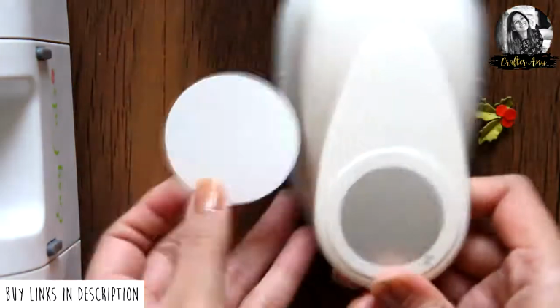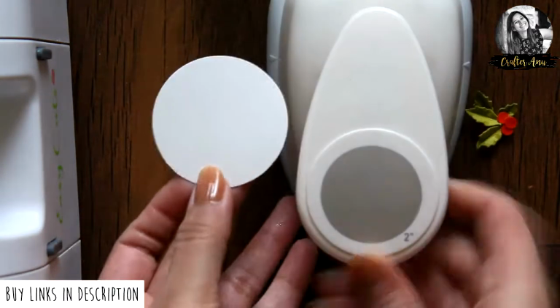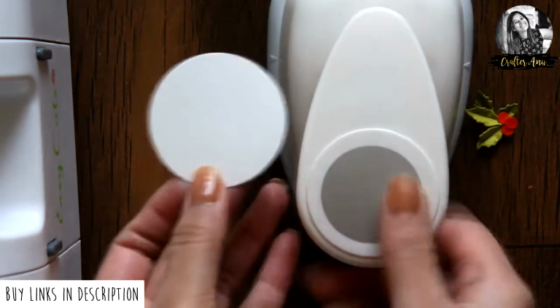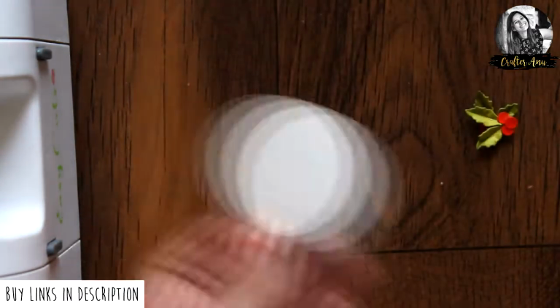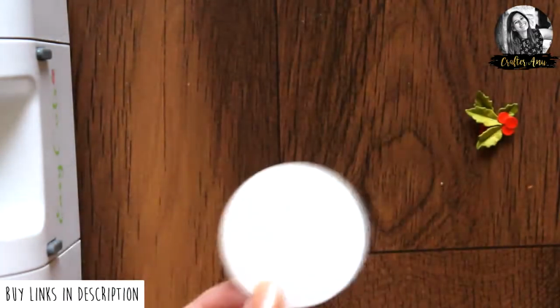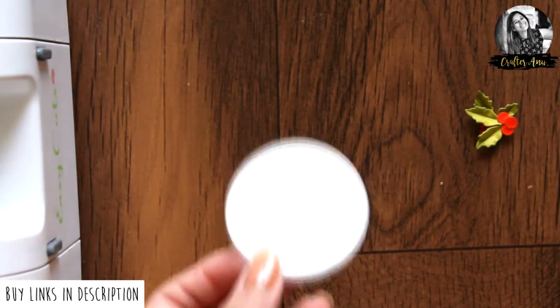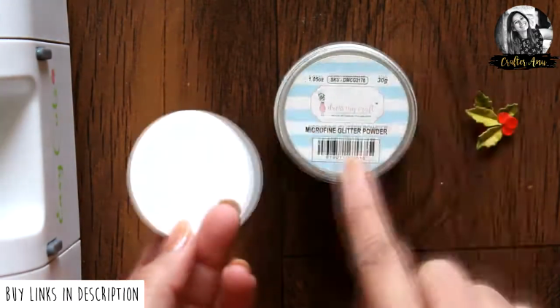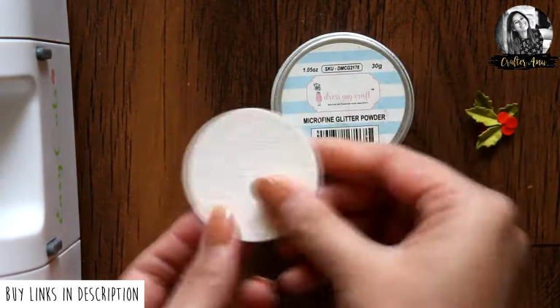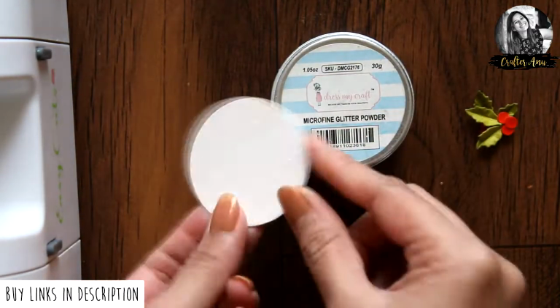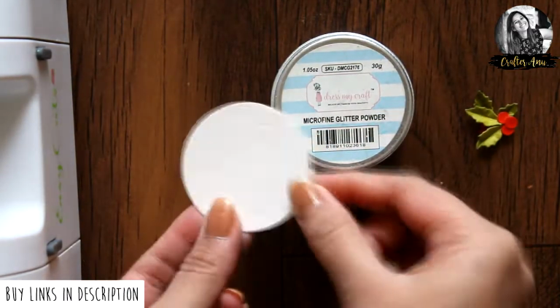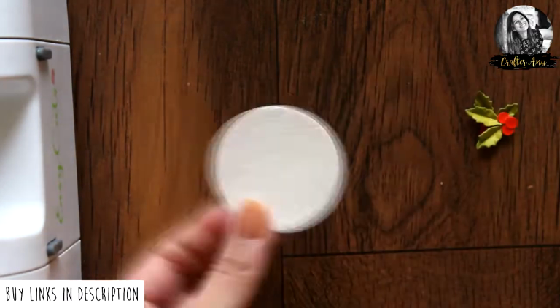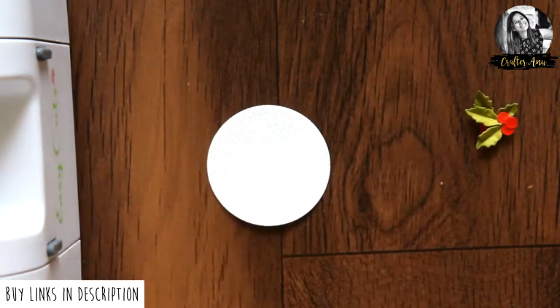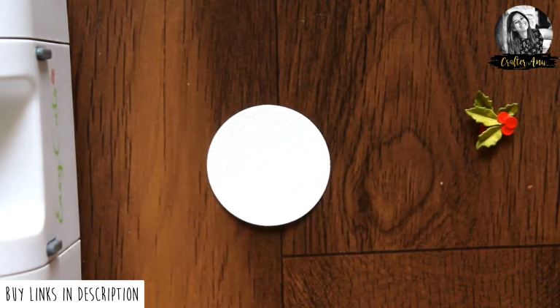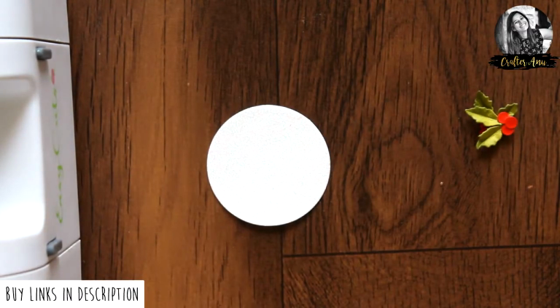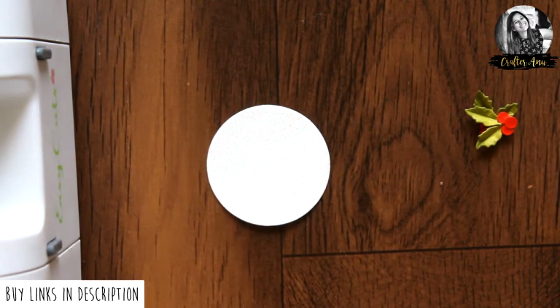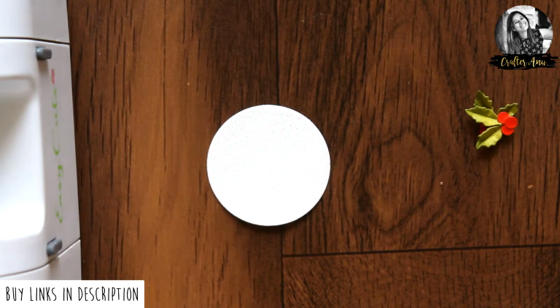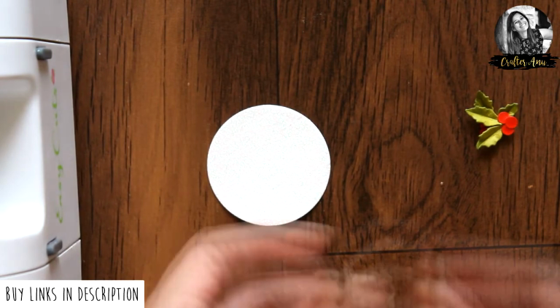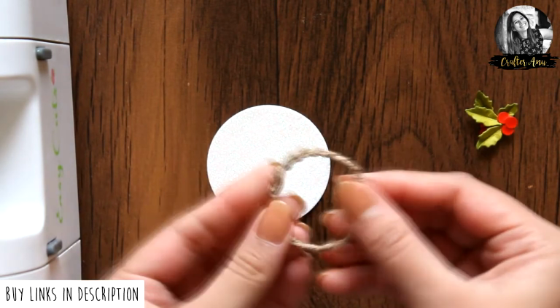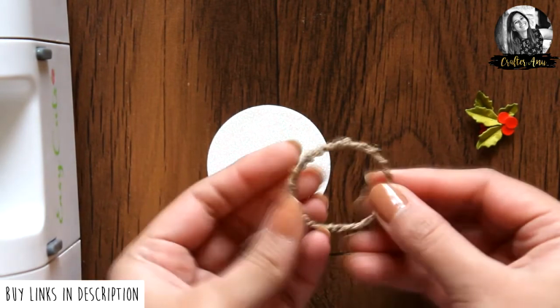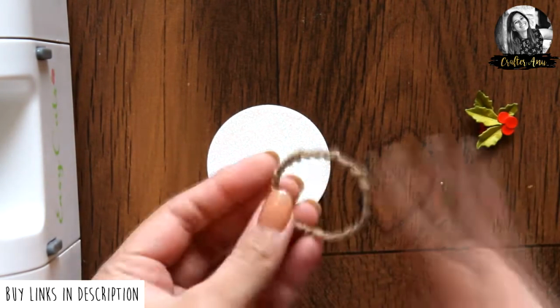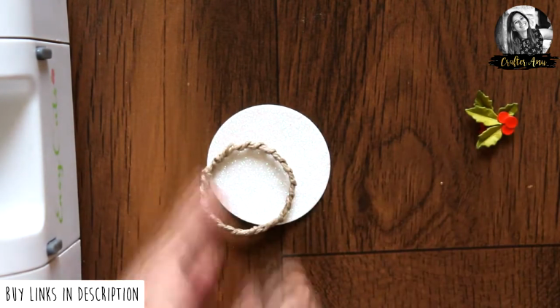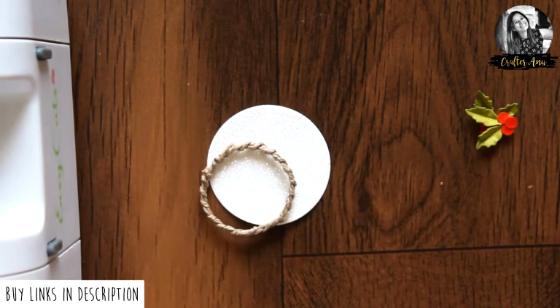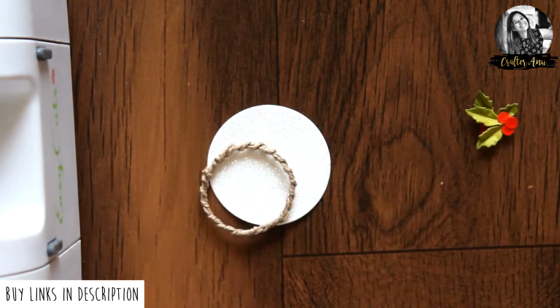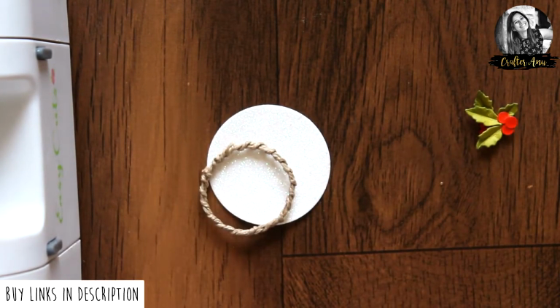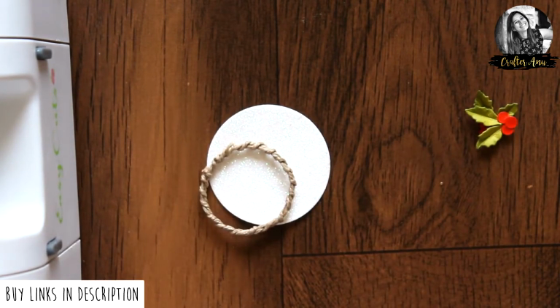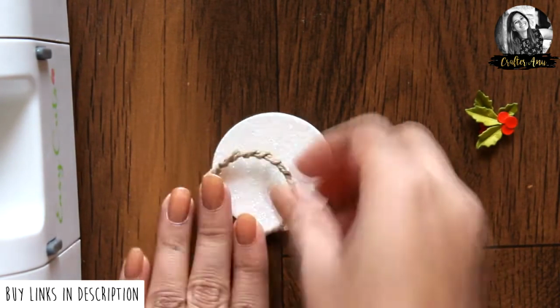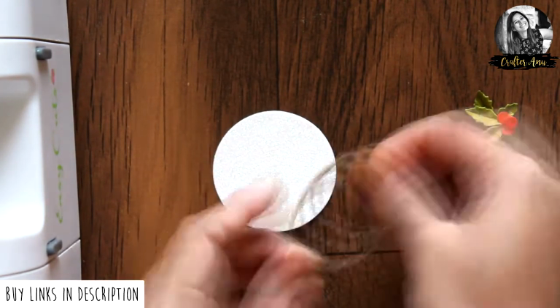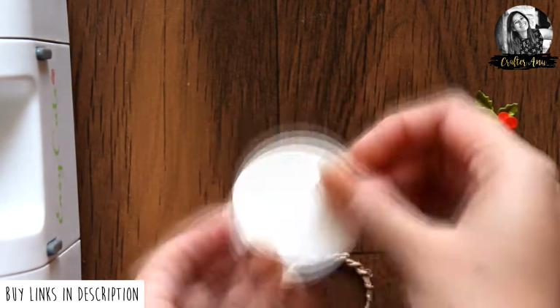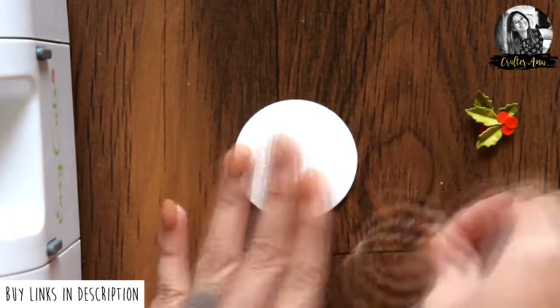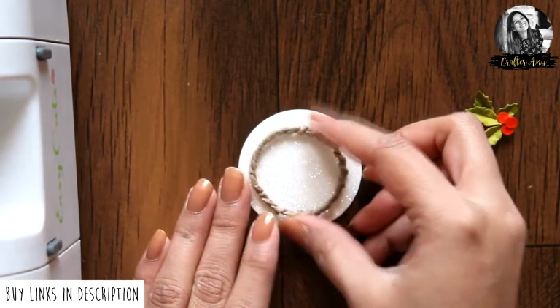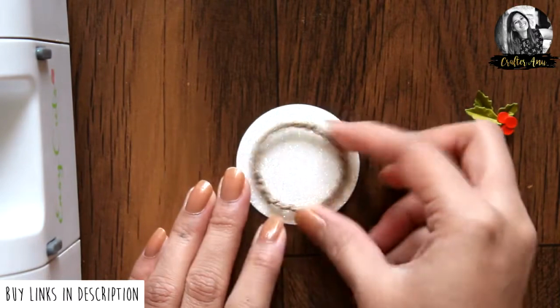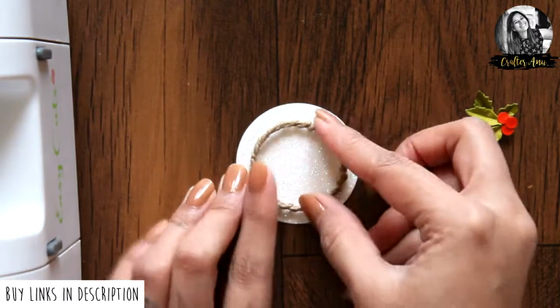Now here I am taking a 2 inch circle. I covered it with glitter and created a wreath base using jute cord.